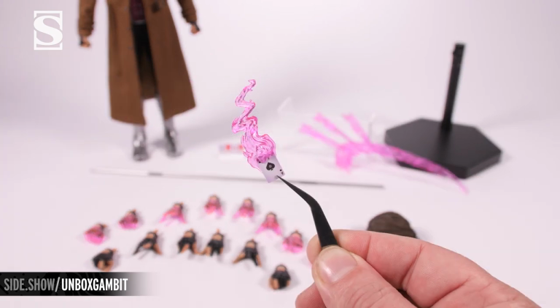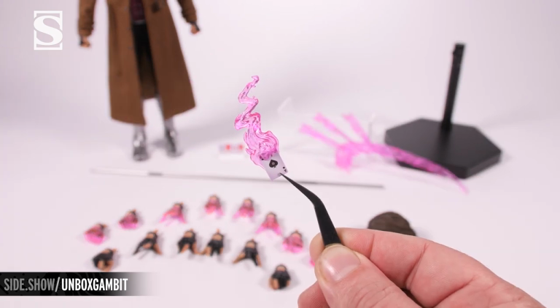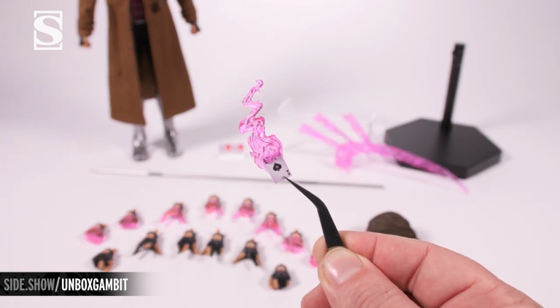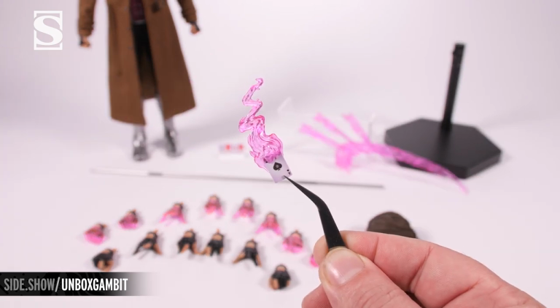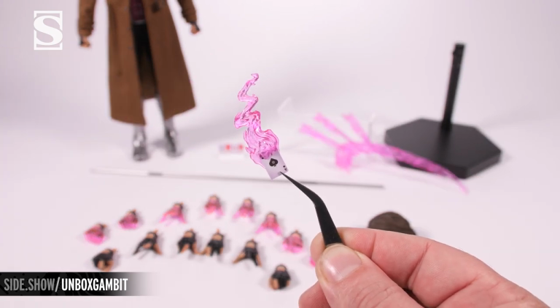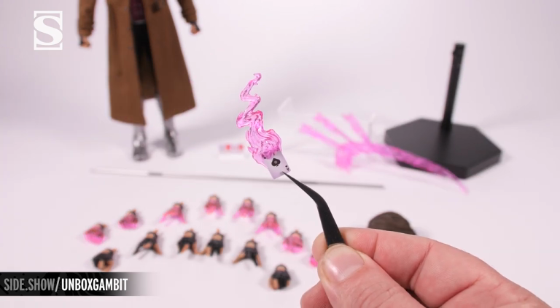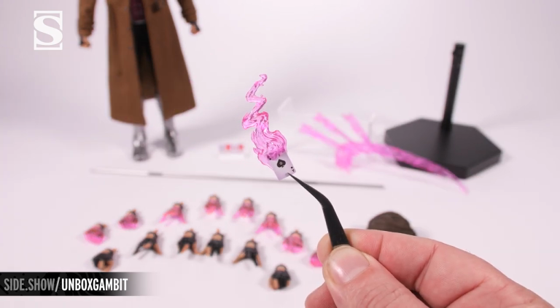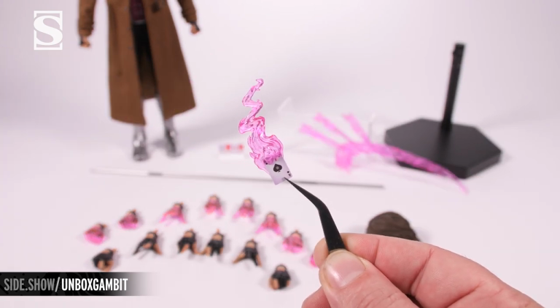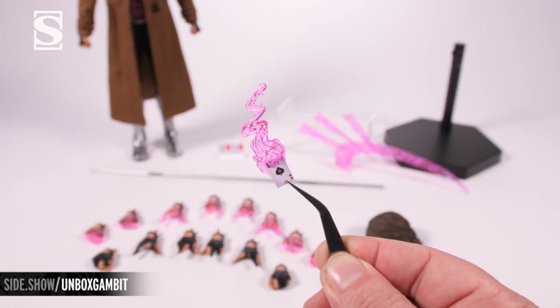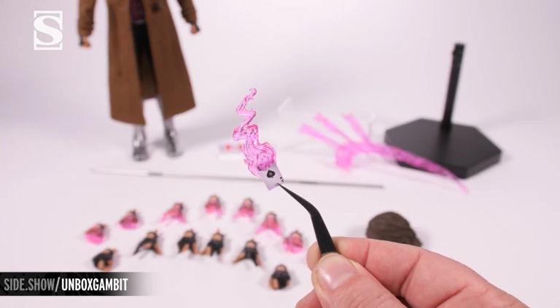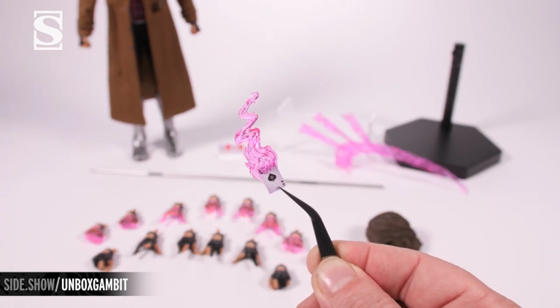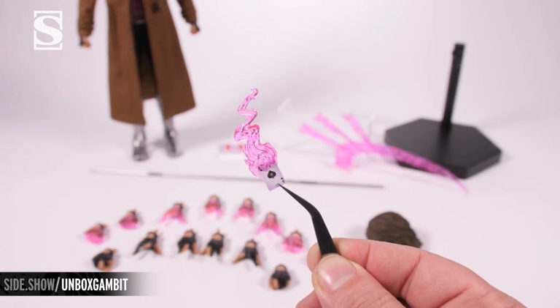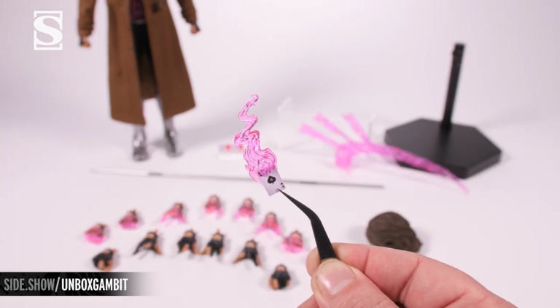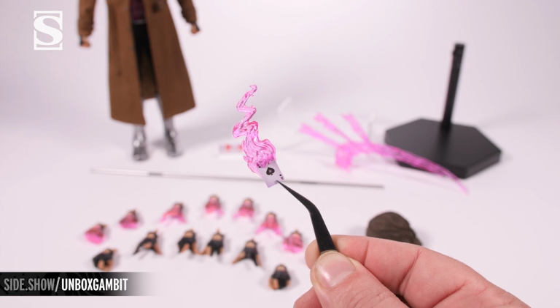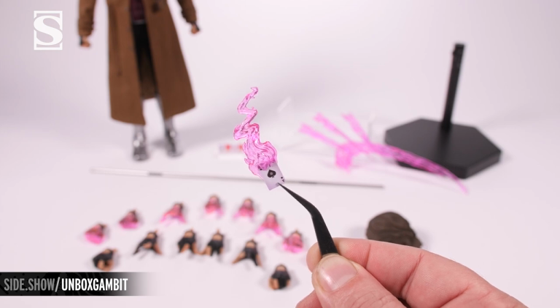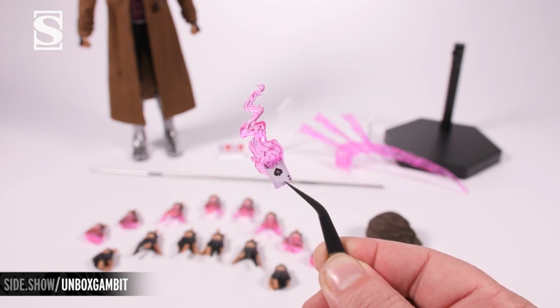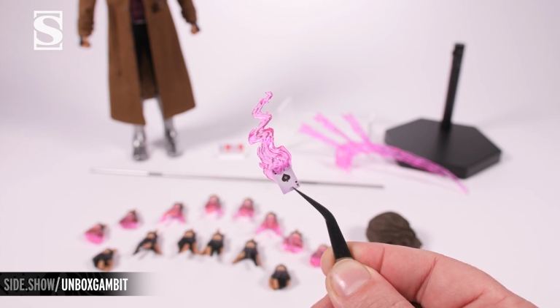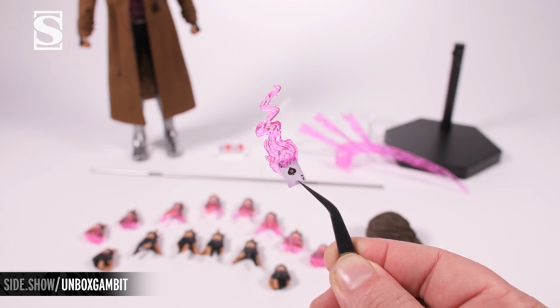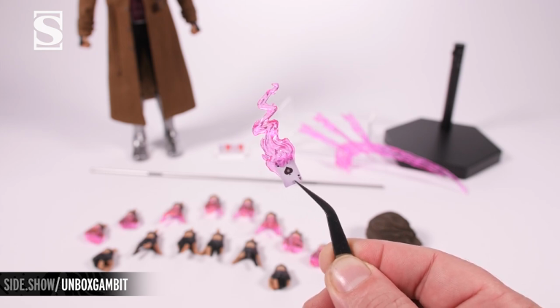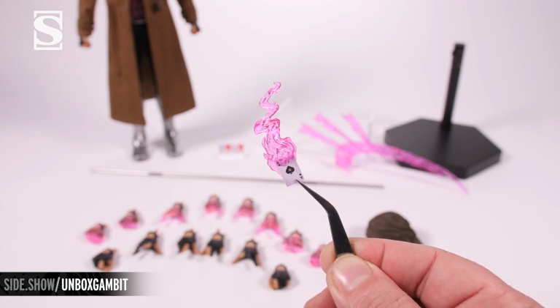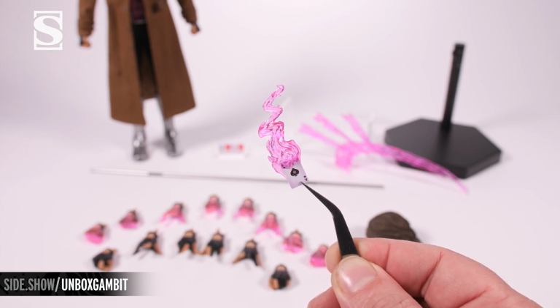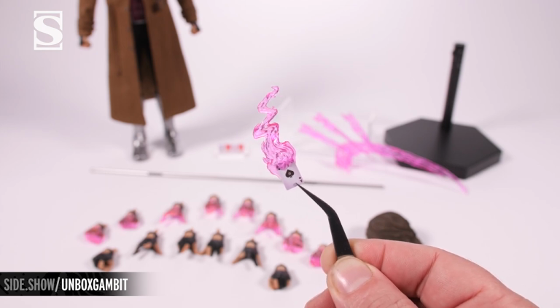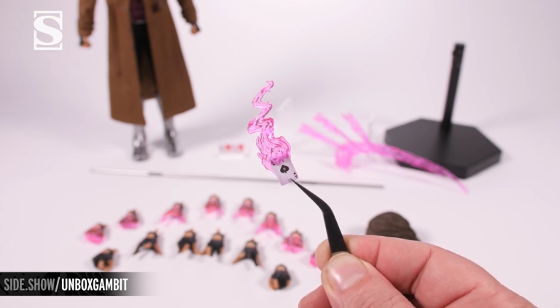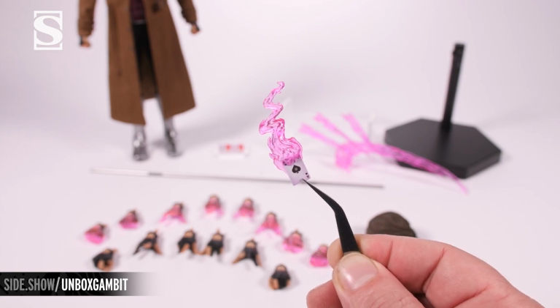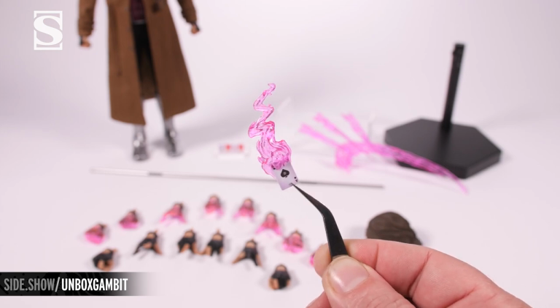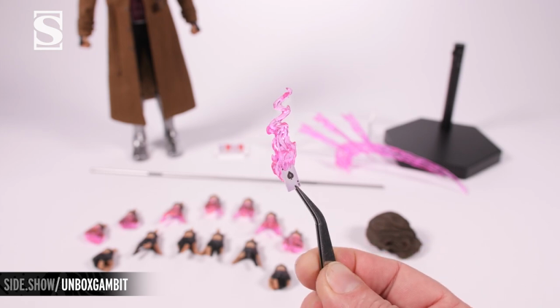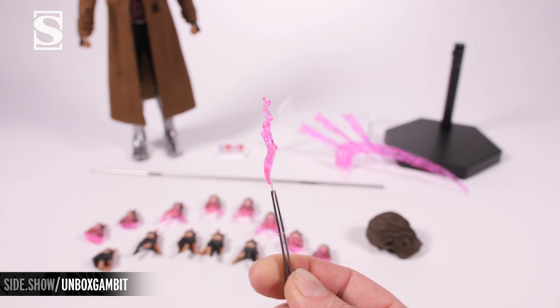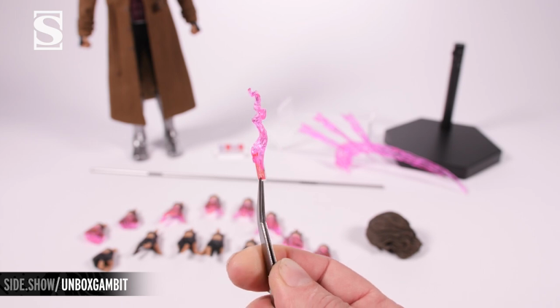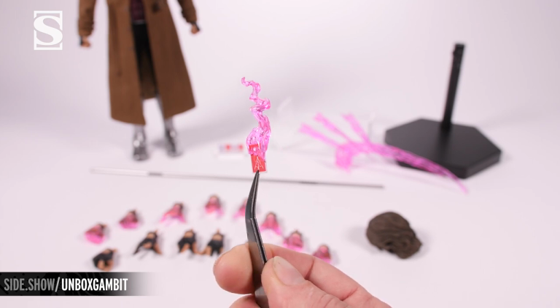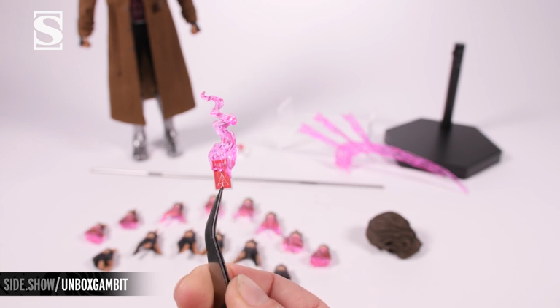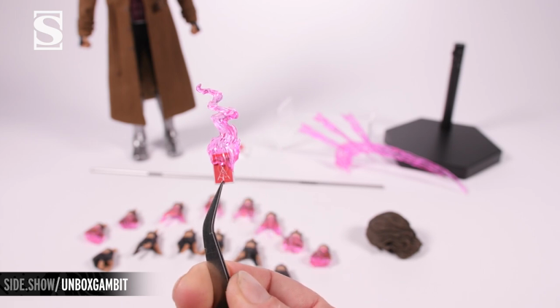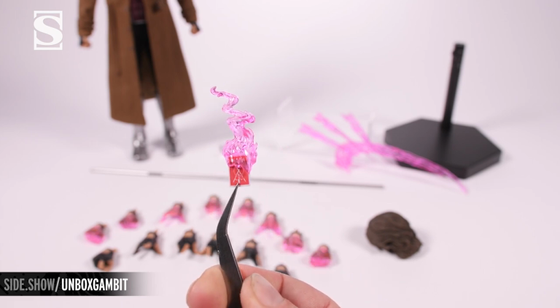Next is the ace of spades glowing effect — translucent, allowing the light to go through. The card is permanently attached but it will fit into multiple versions of the hands that are supplied.